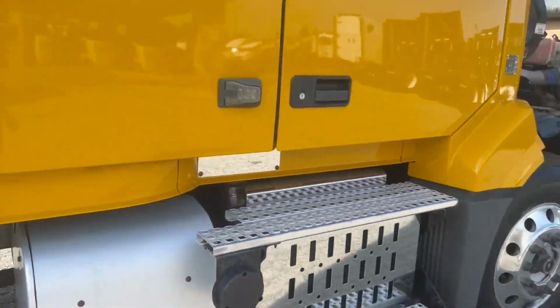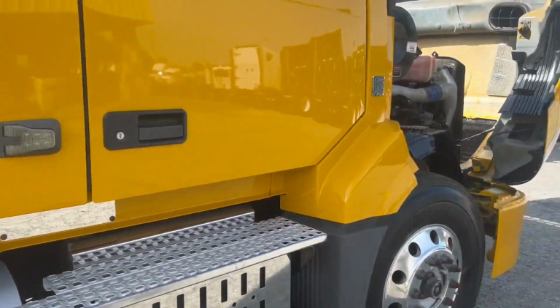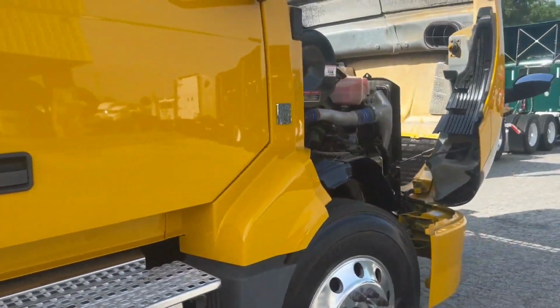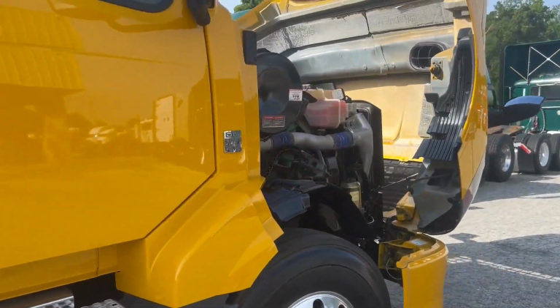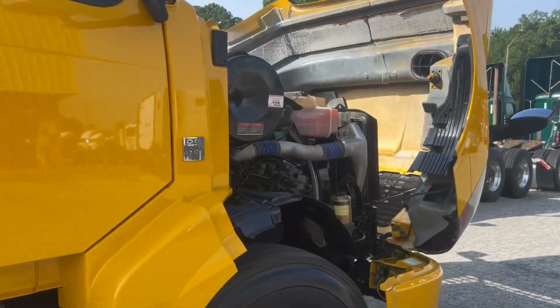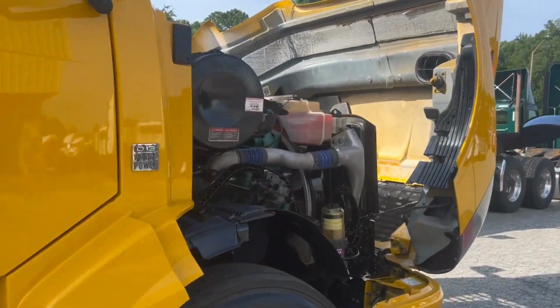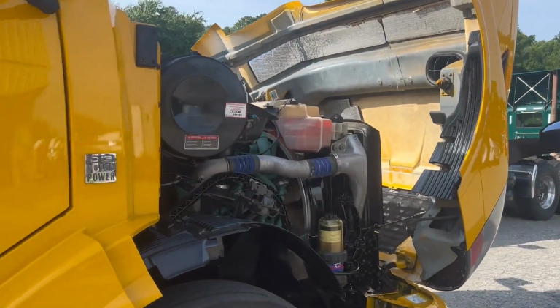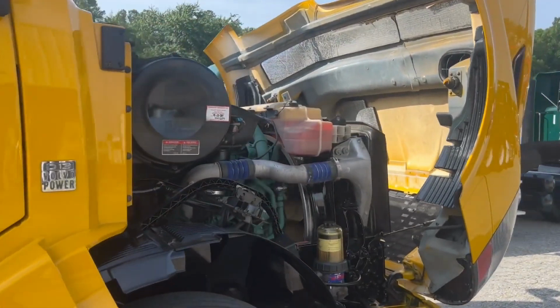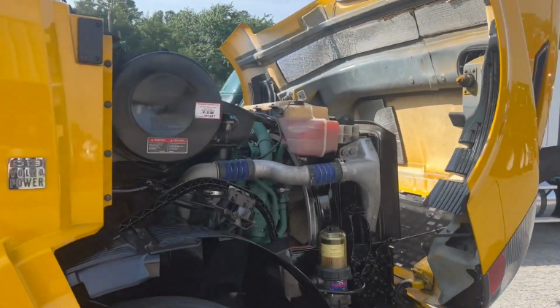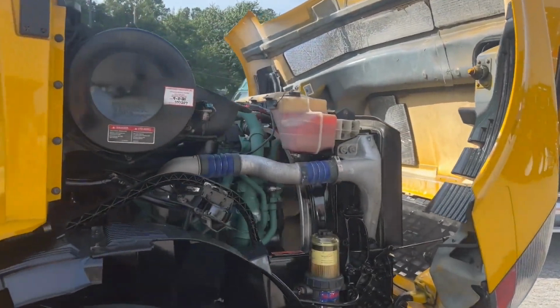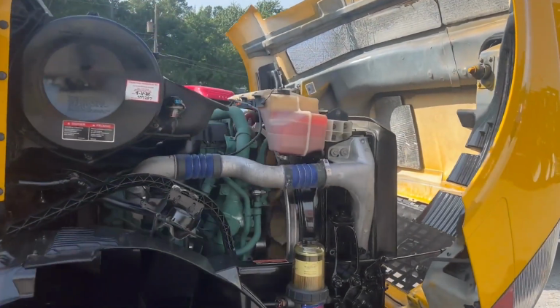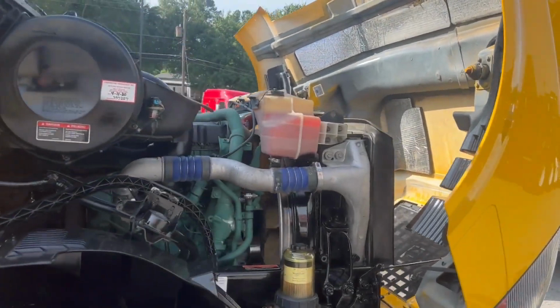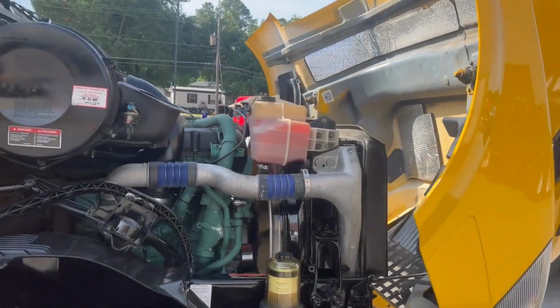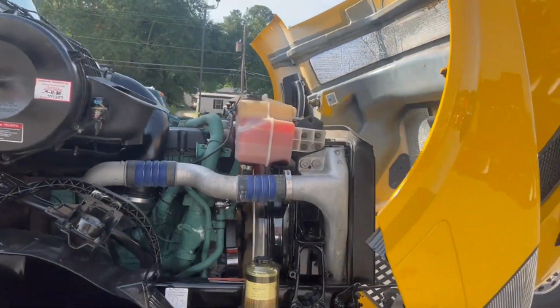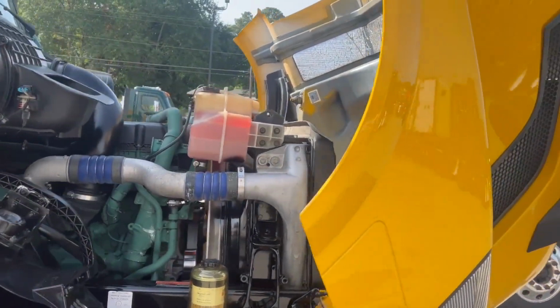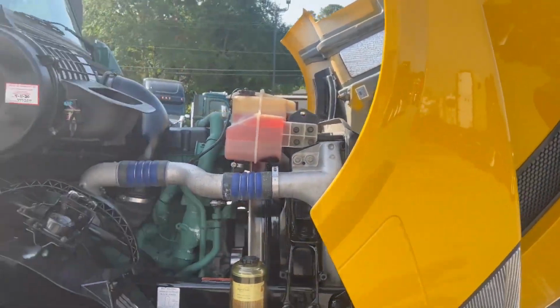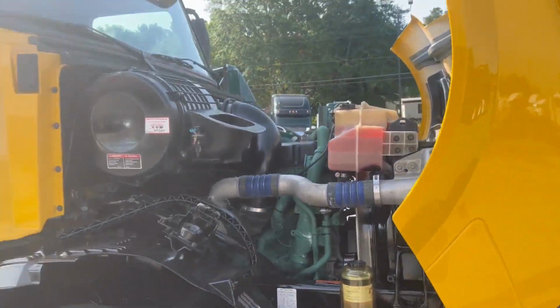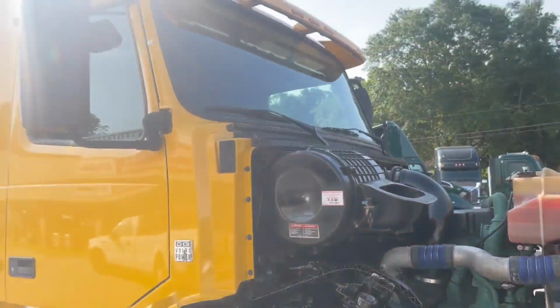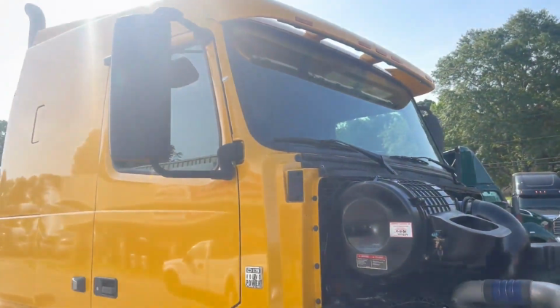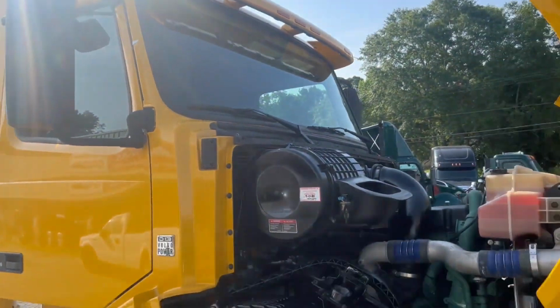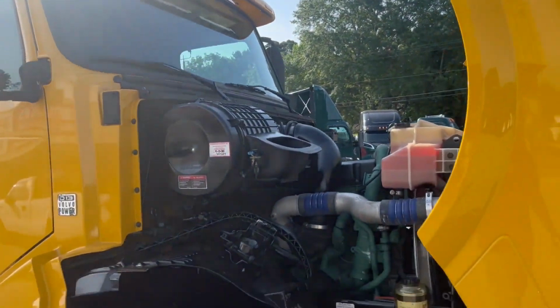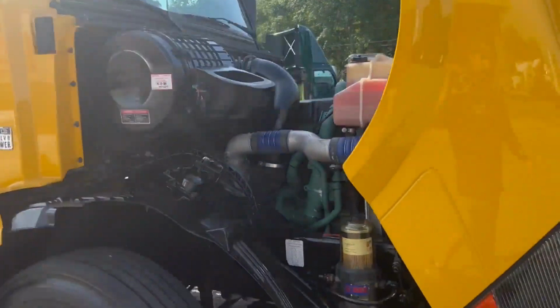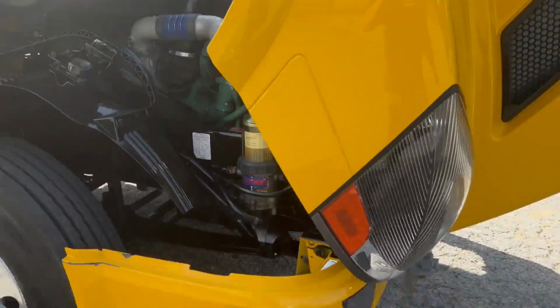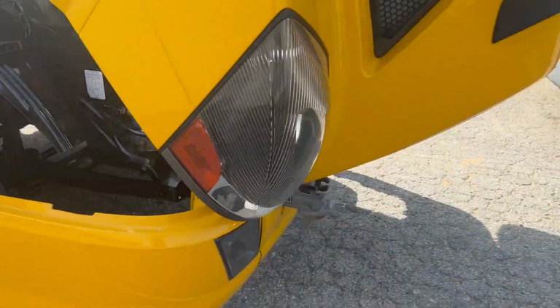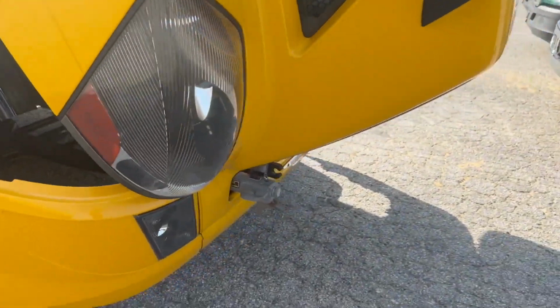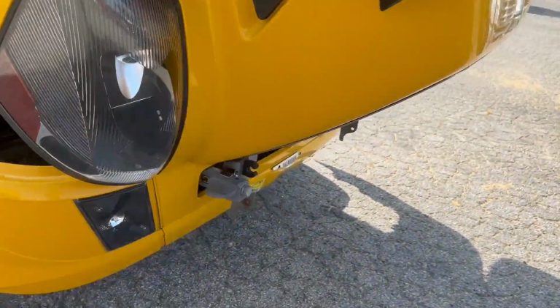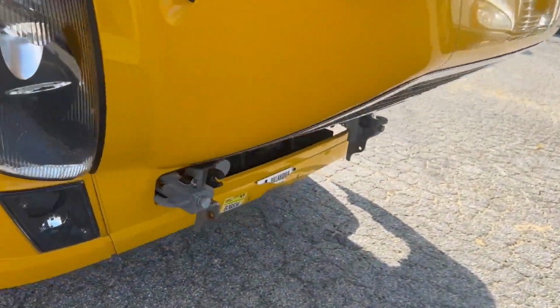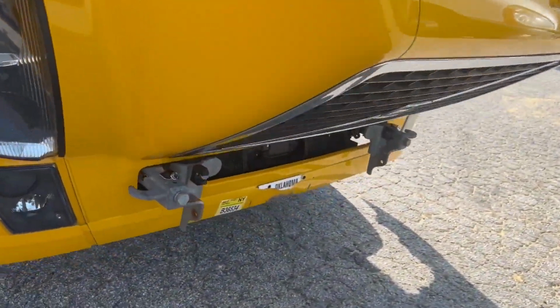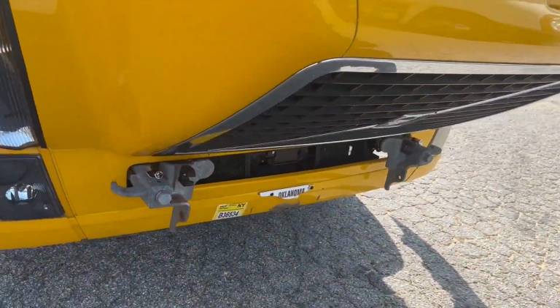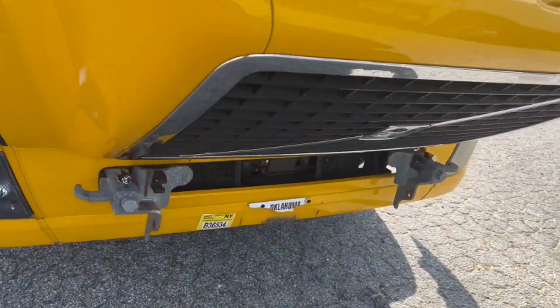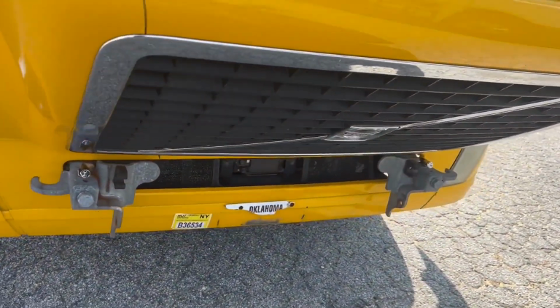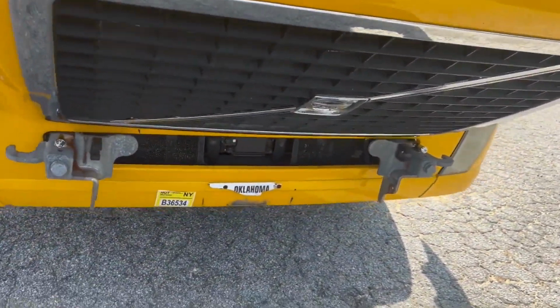You have a DD13 425 horsepower engine, and your adaptive cruise mitigation system.